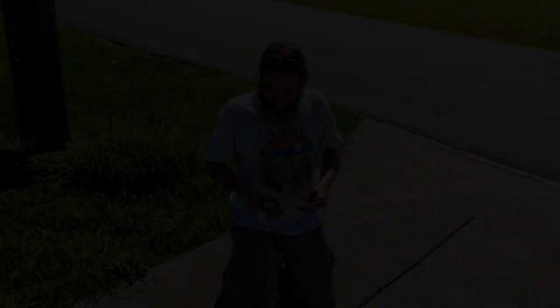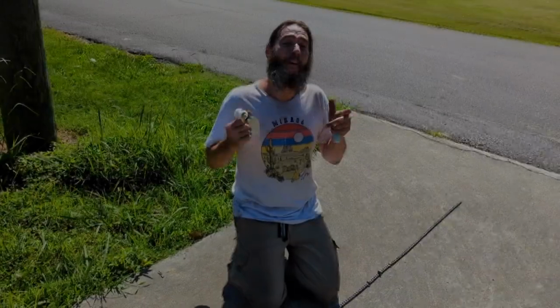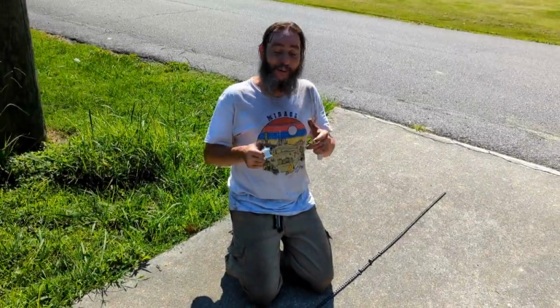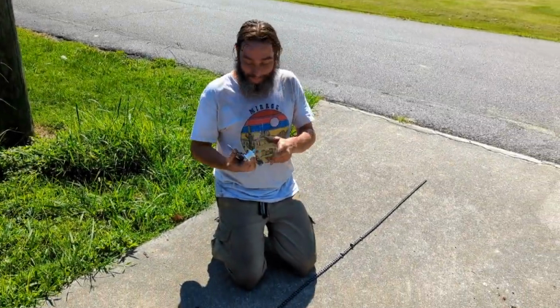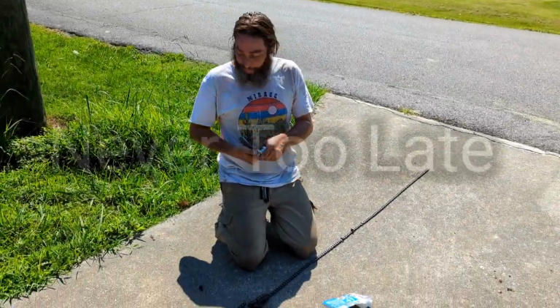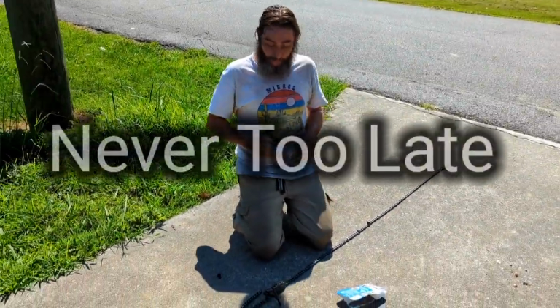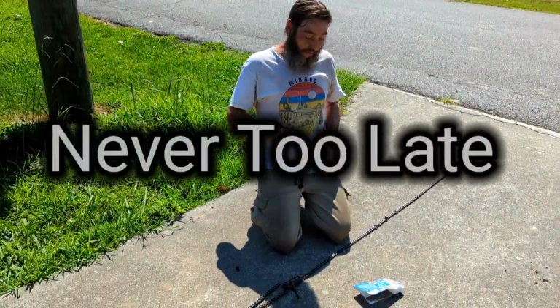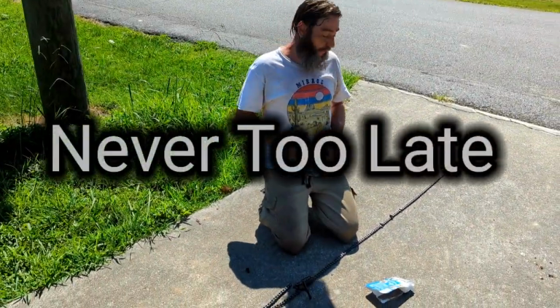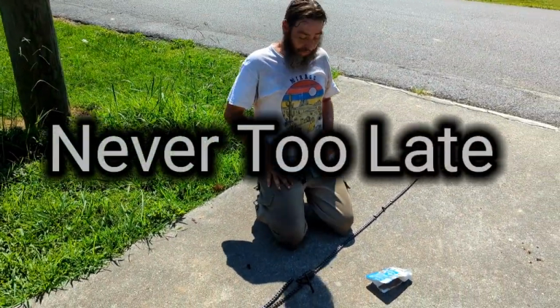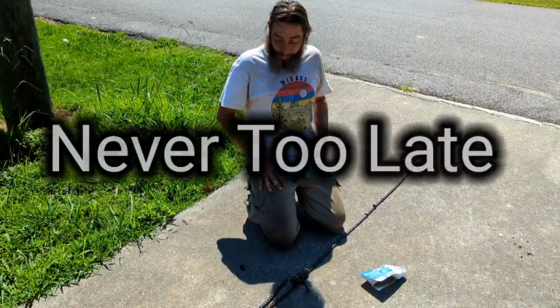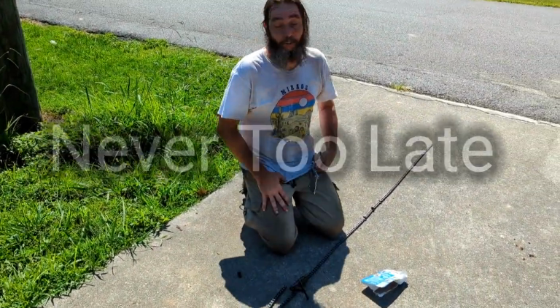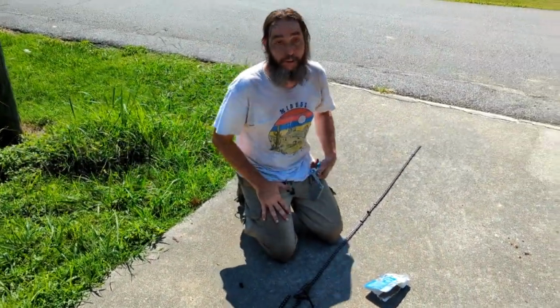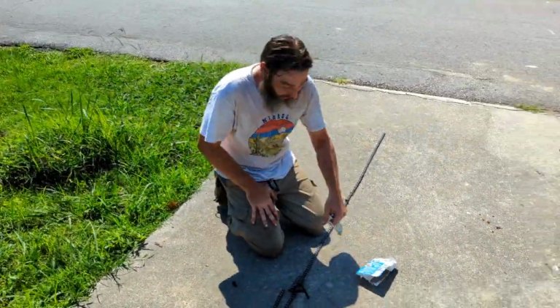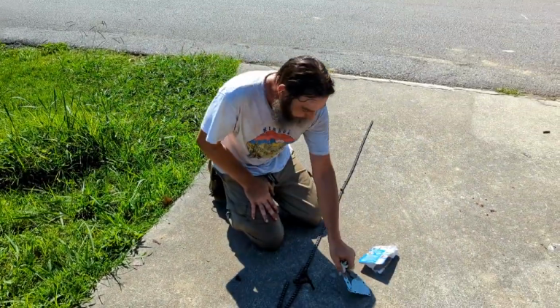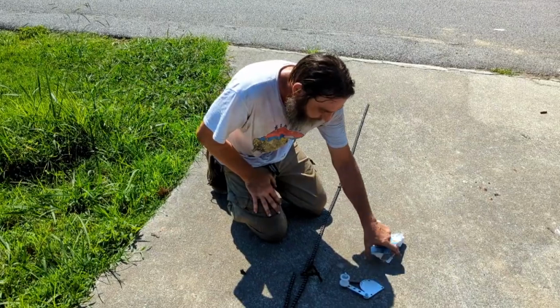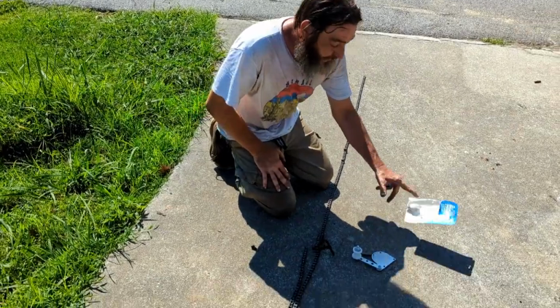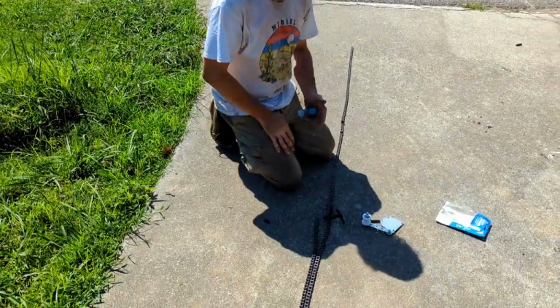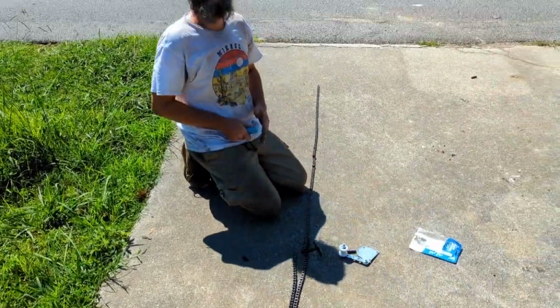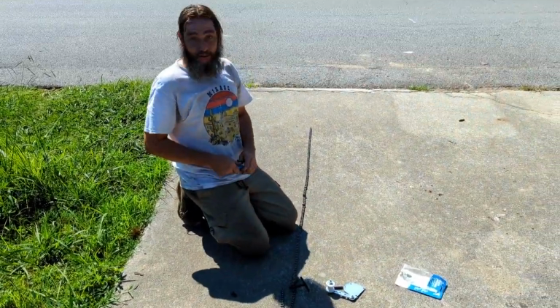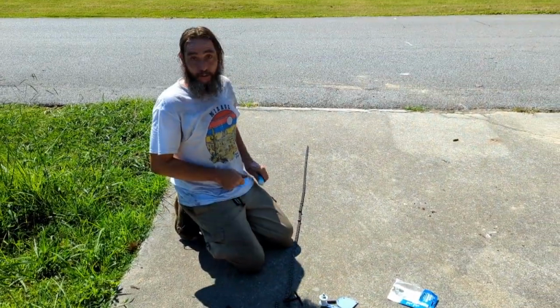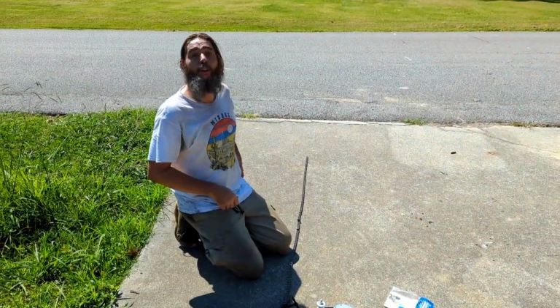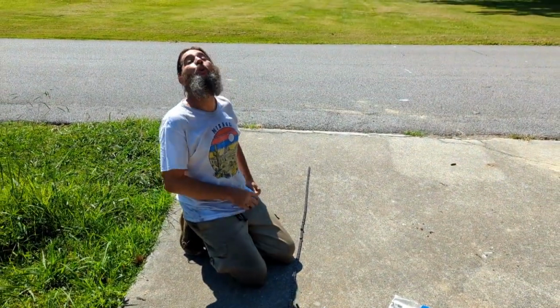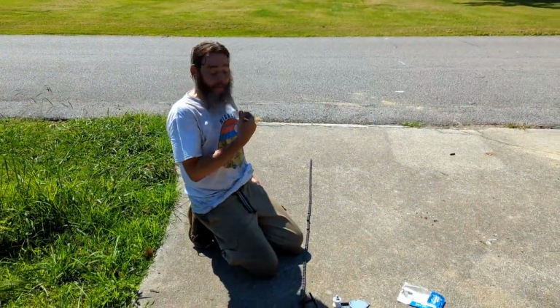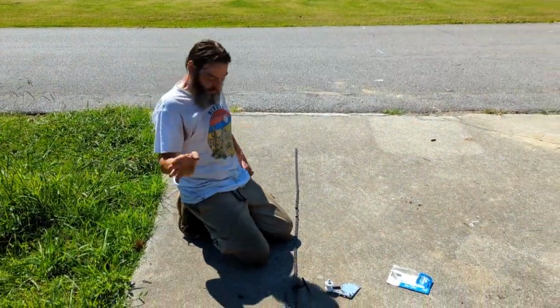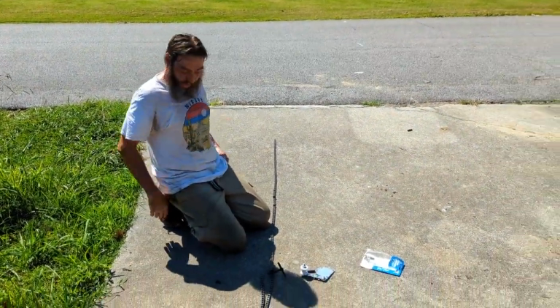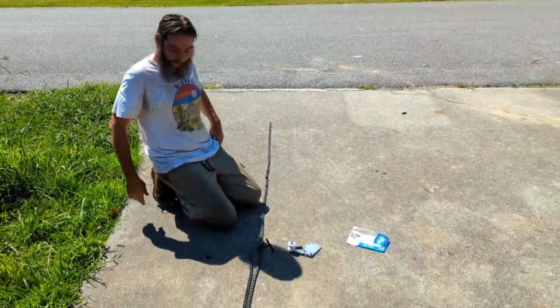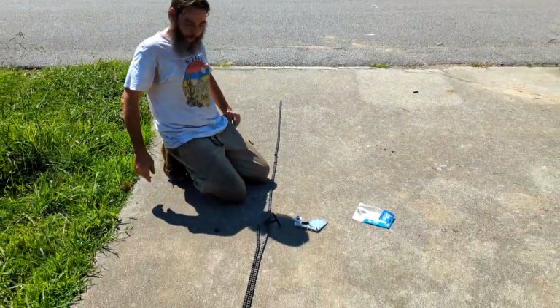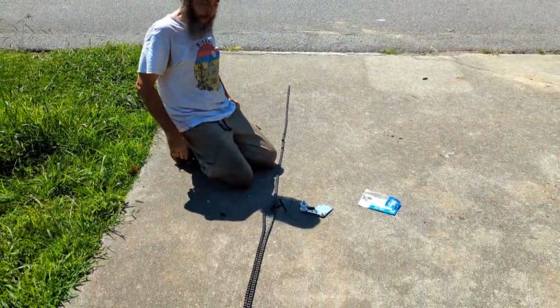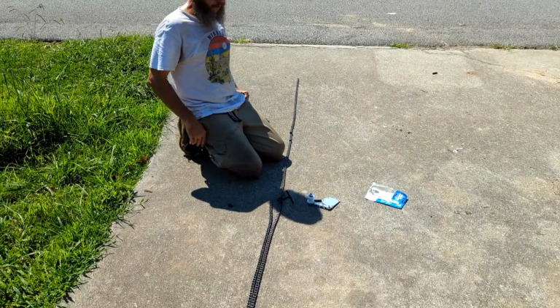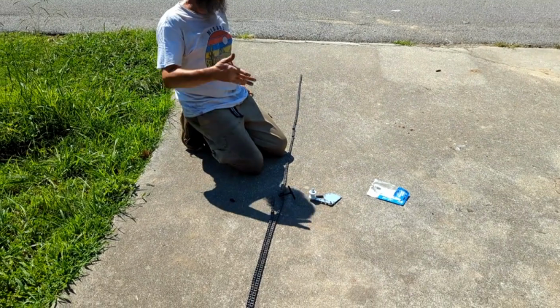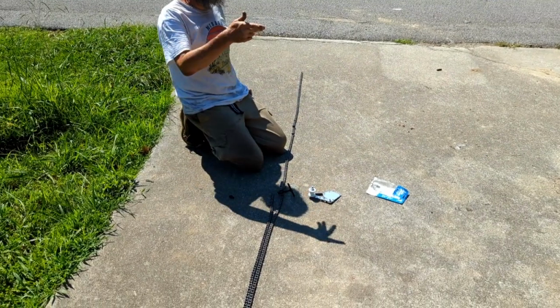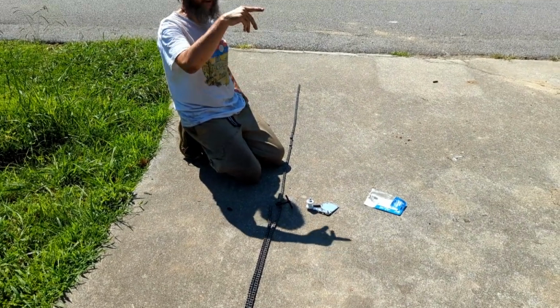Alright guys, welcome to the video. This one is something else. It is 100 degrees out here, it's humid, I'm sweating to death. I feel like a pig. But, been working on the bike, right?